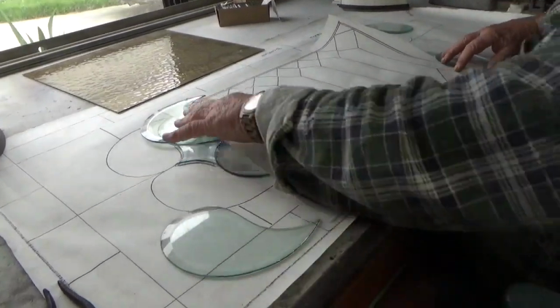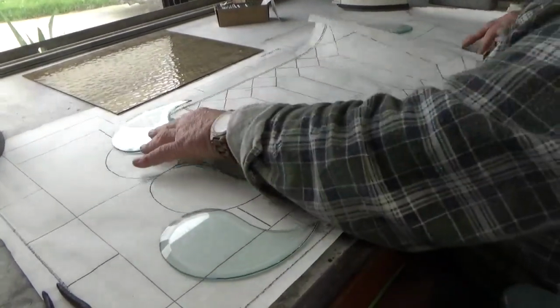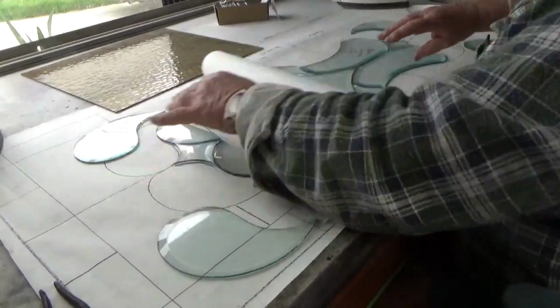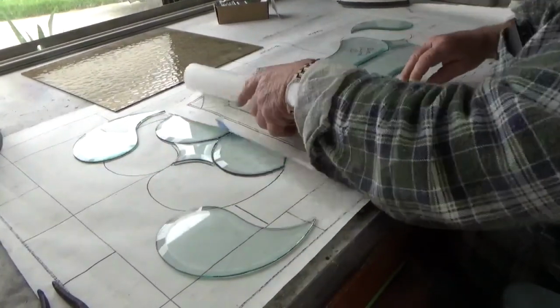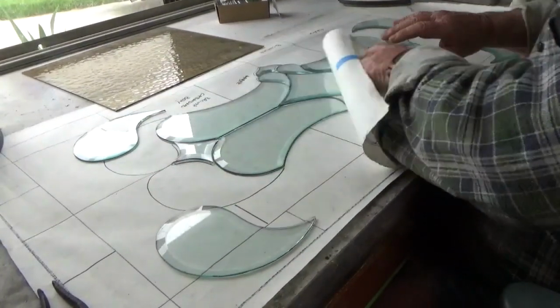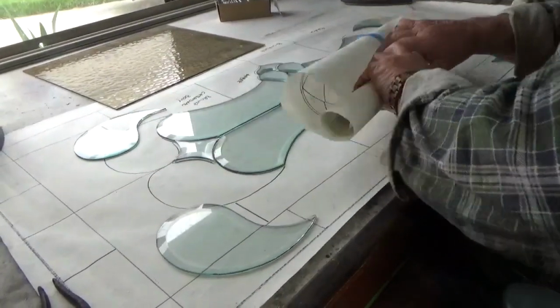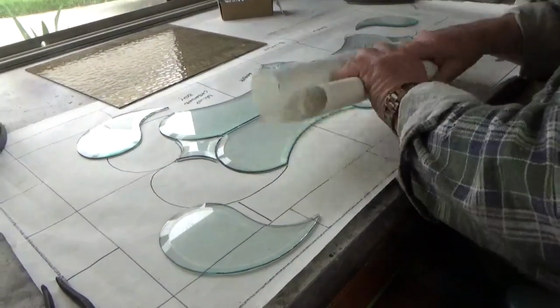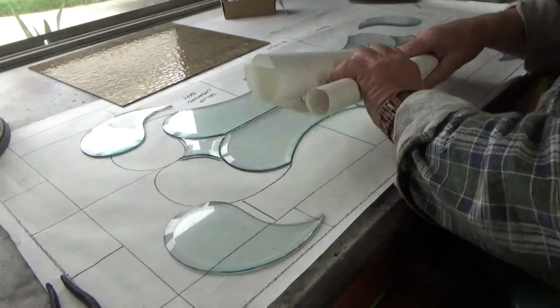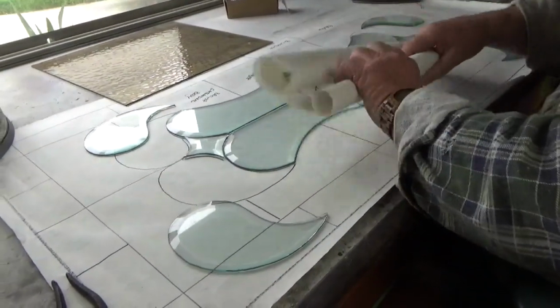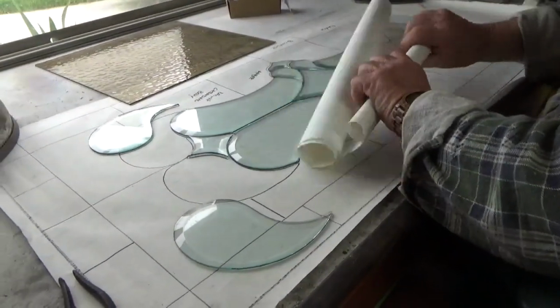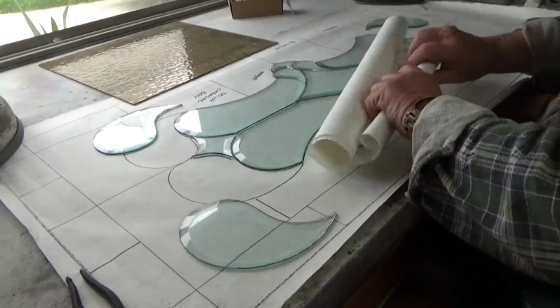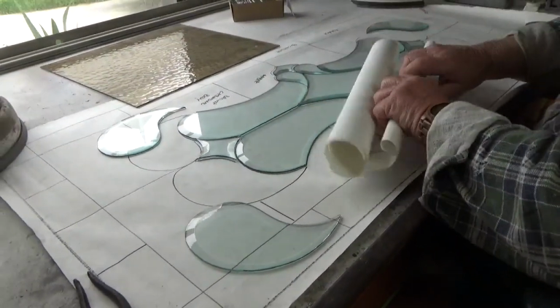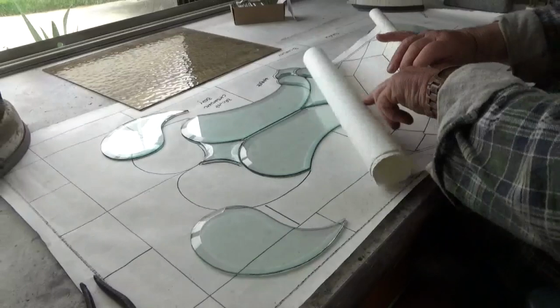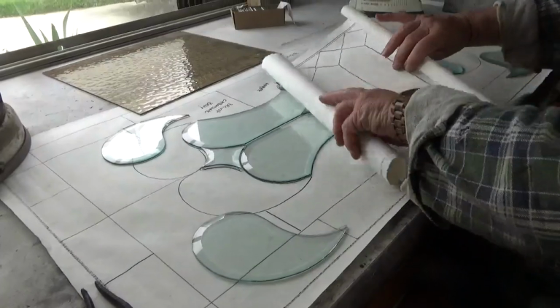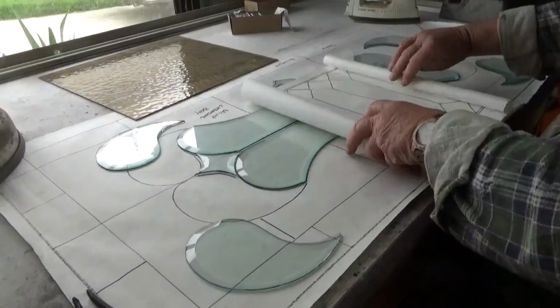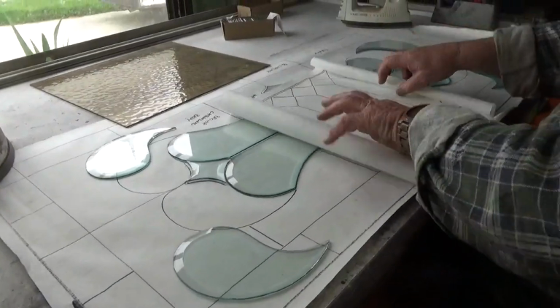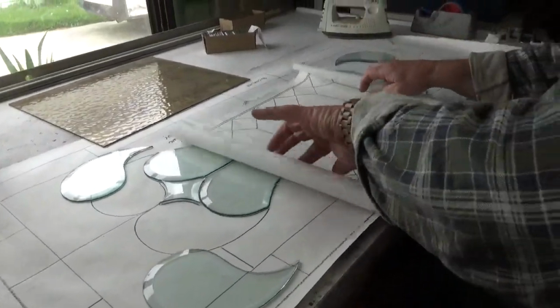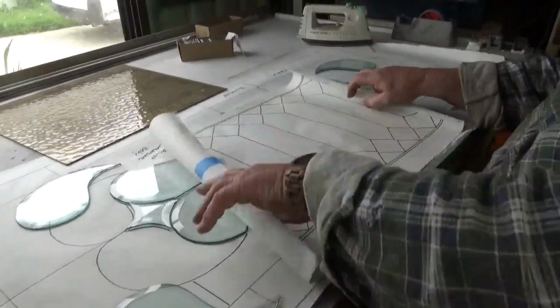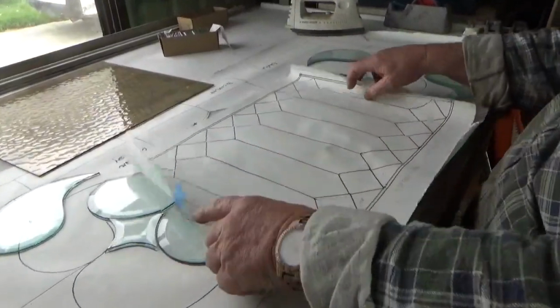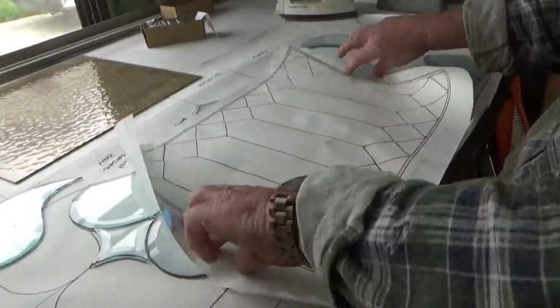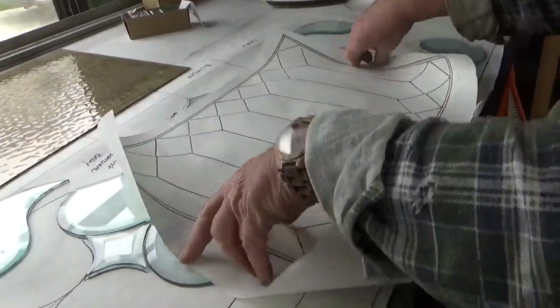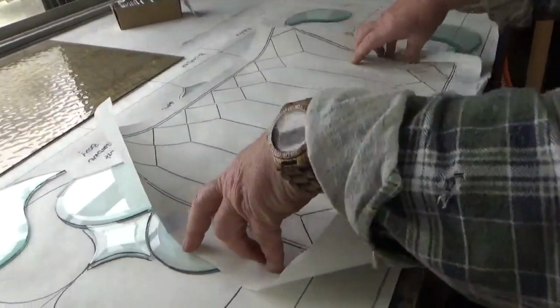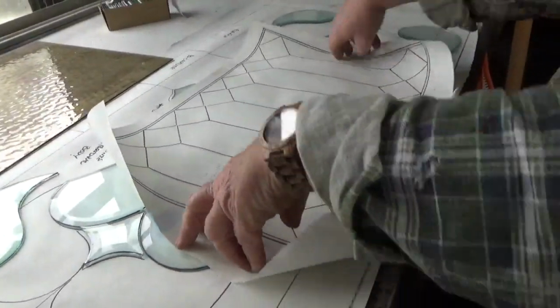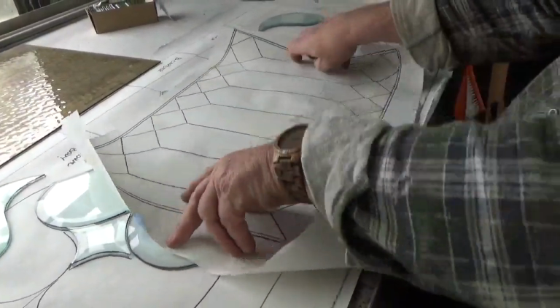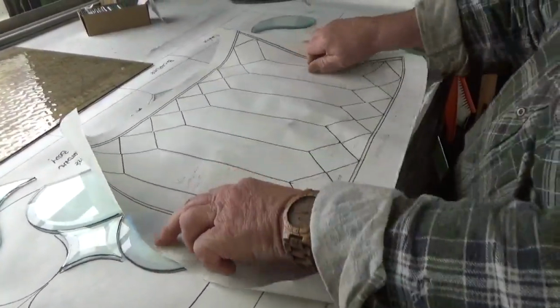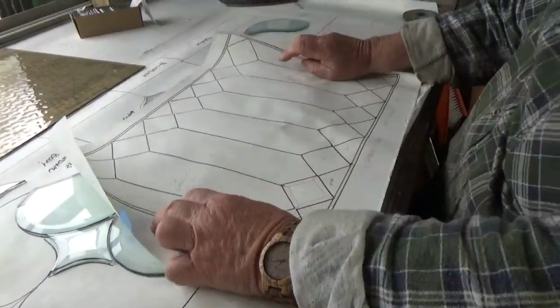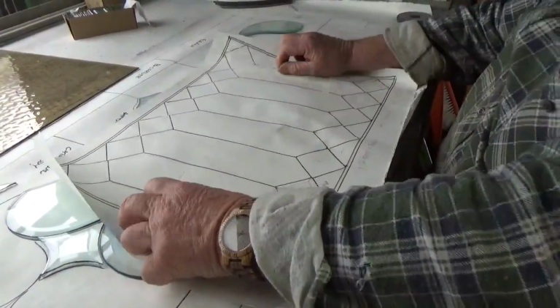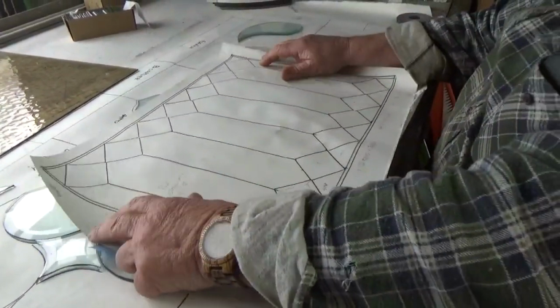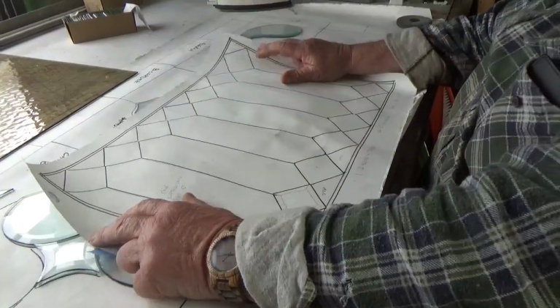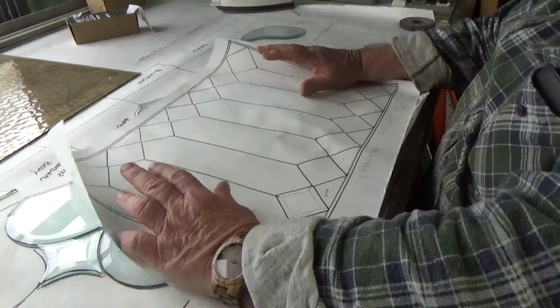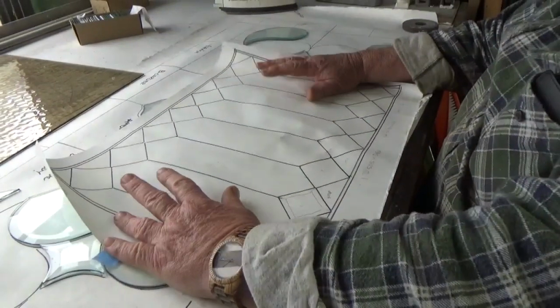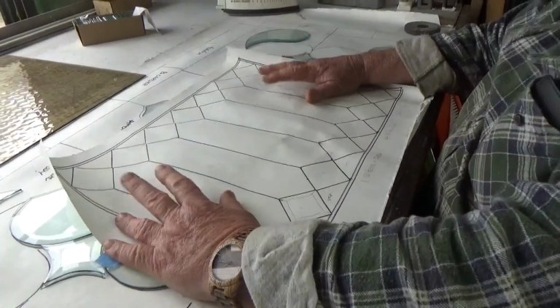It is really nice, isn't it? For any potential new stained glass artists watching this - you're only as good as your artwork. Make sure your artwork is clean and correct, because you're only as good as your artwork.